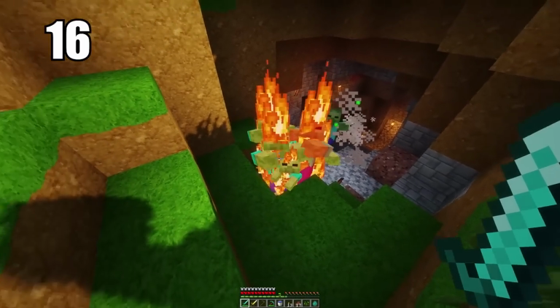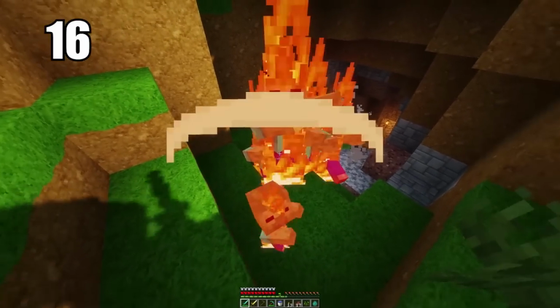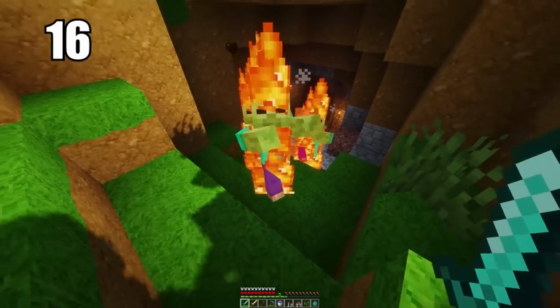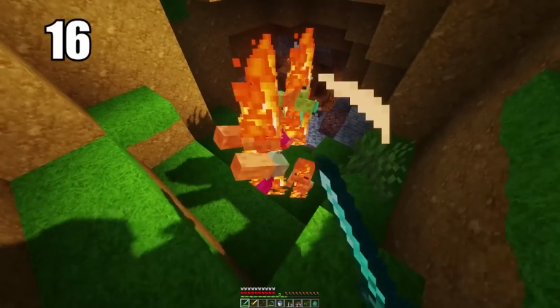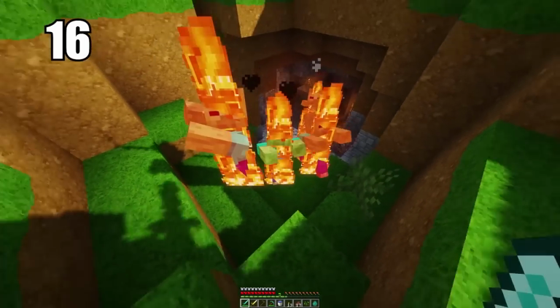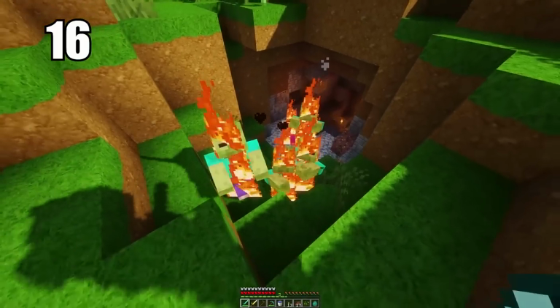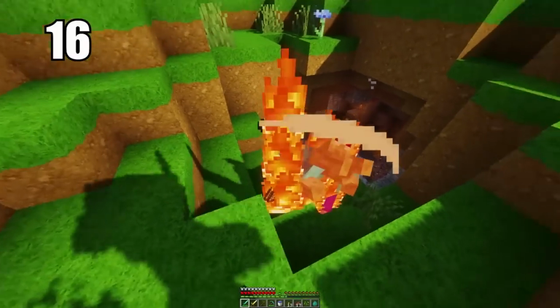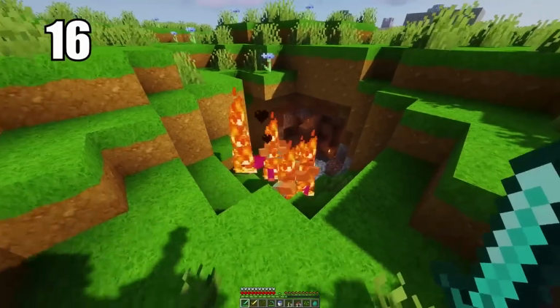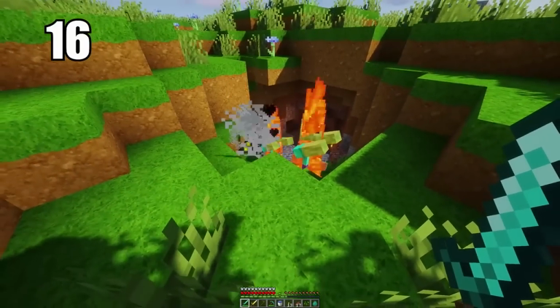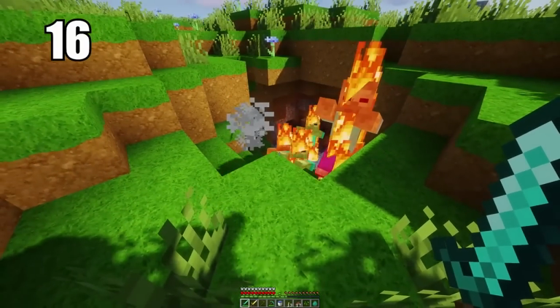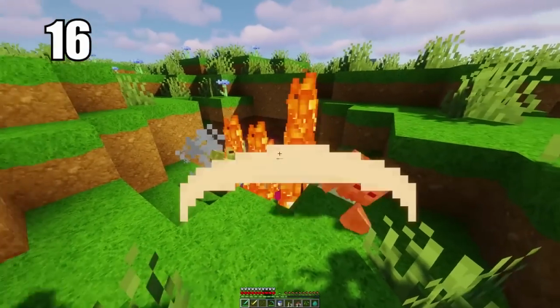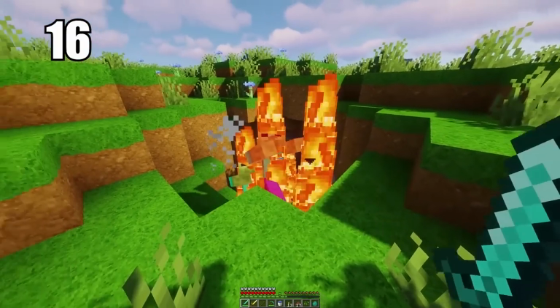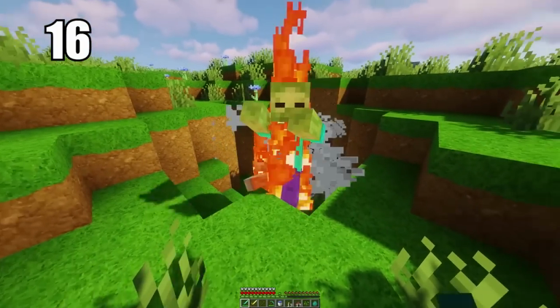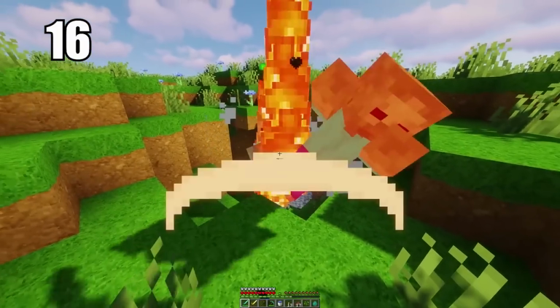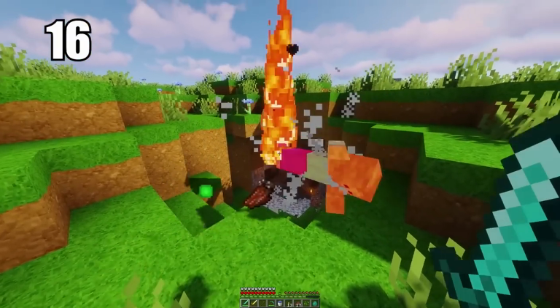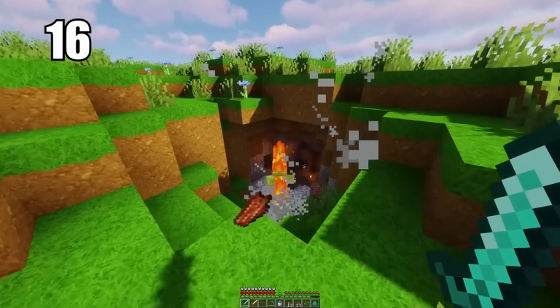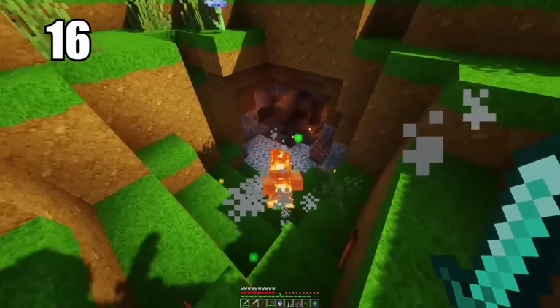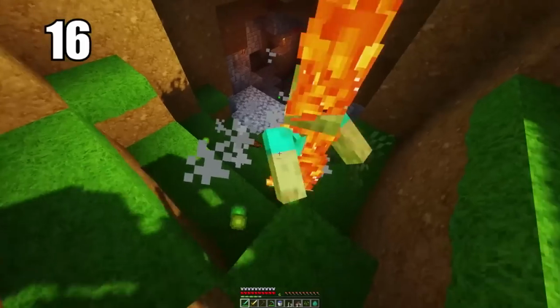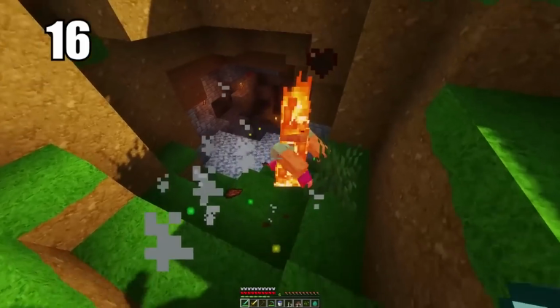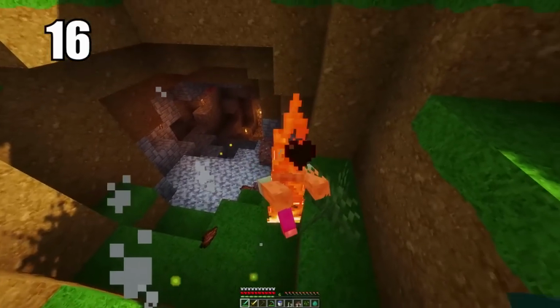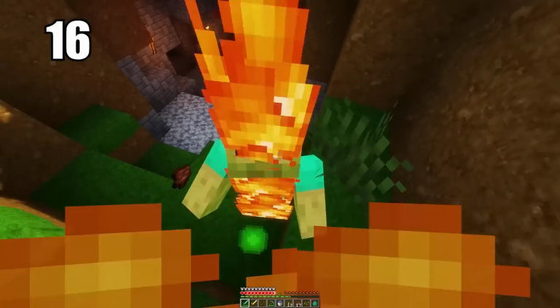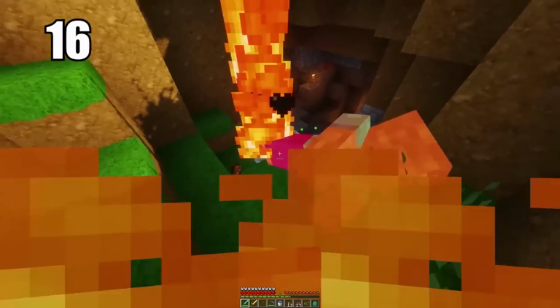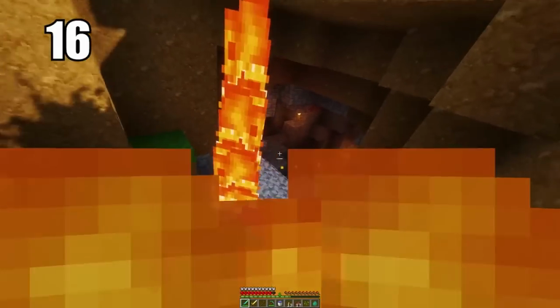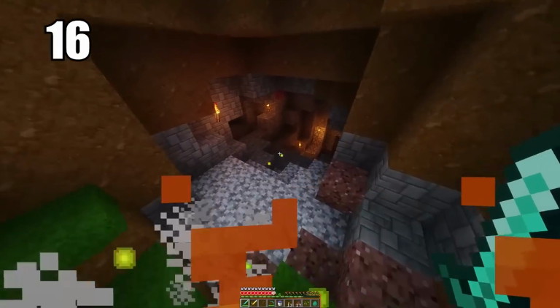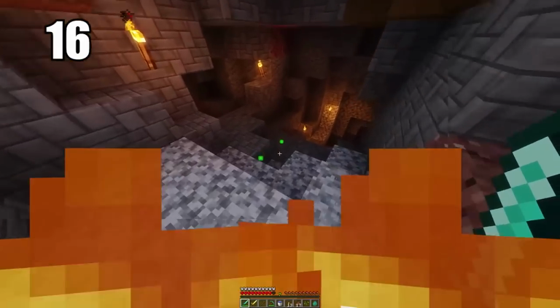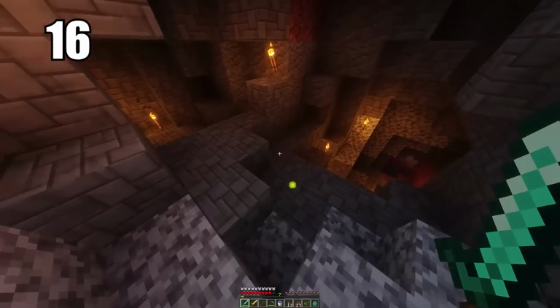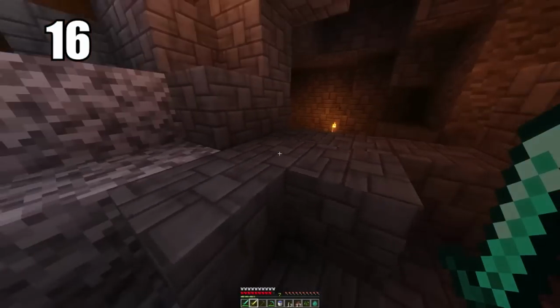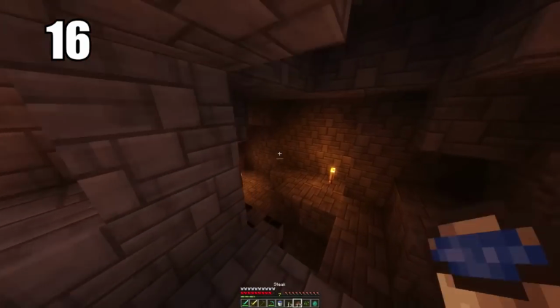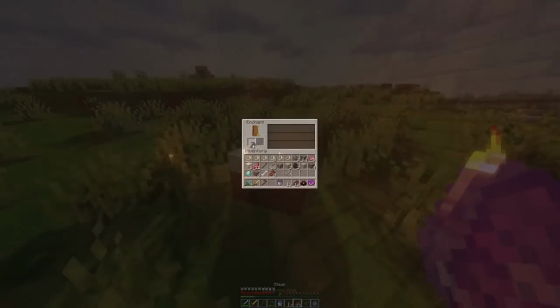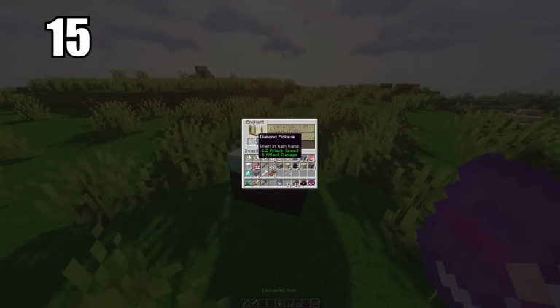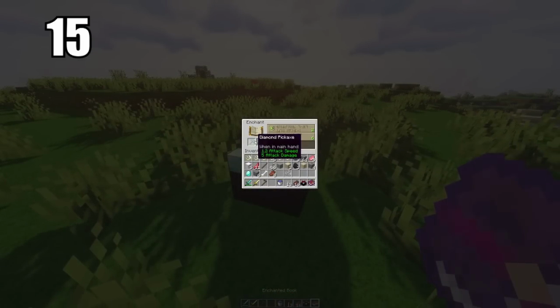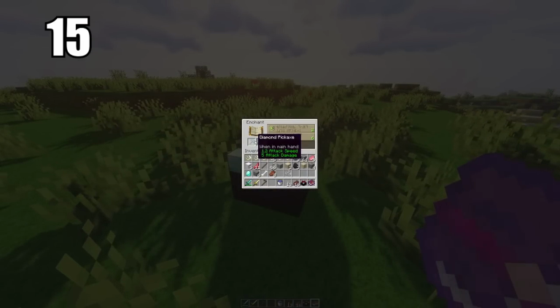Number 16: mobs cannot spawn on half slabs. This is useful information — mobs can essentially spawn anywhere except on half slabs. If you want to line something with half slabs to prevent mobs from spawning, go ahead and do that. It's not something that's super practical, but it's definitely good information to keep in the back of your mind if you ever need it.